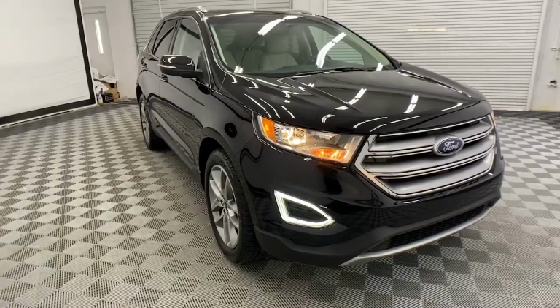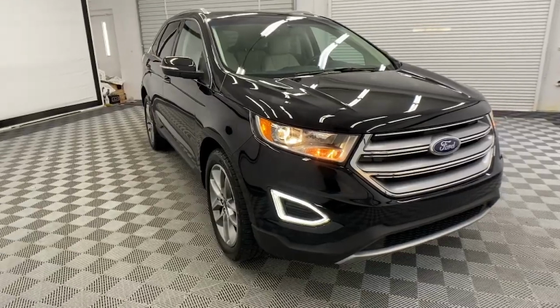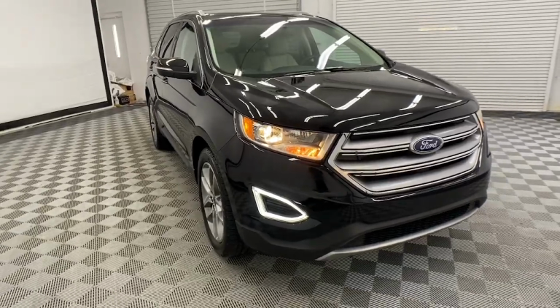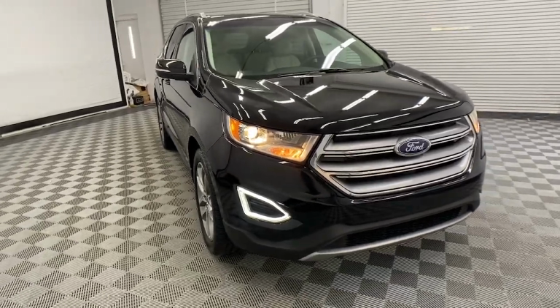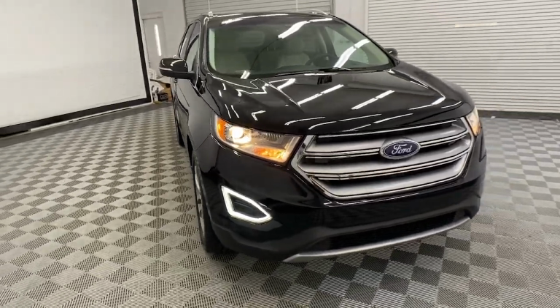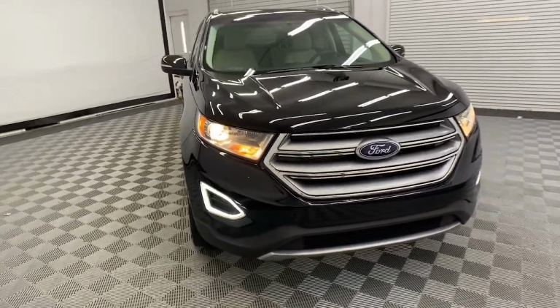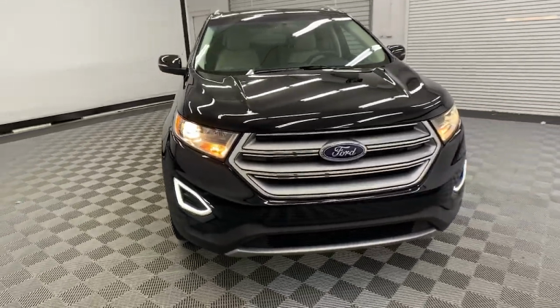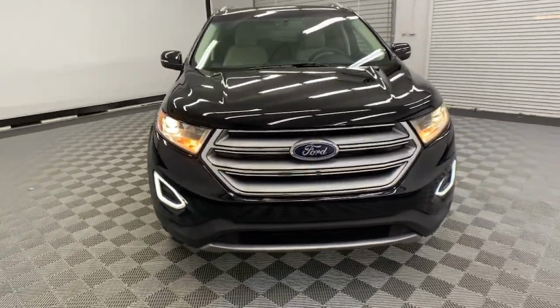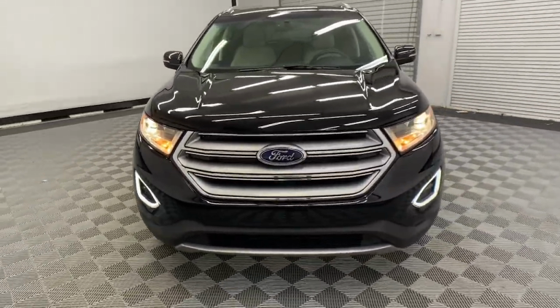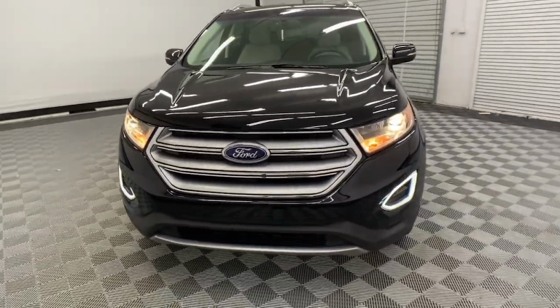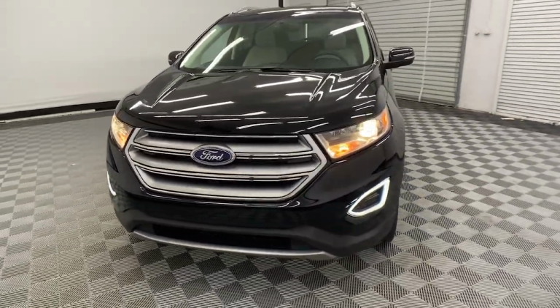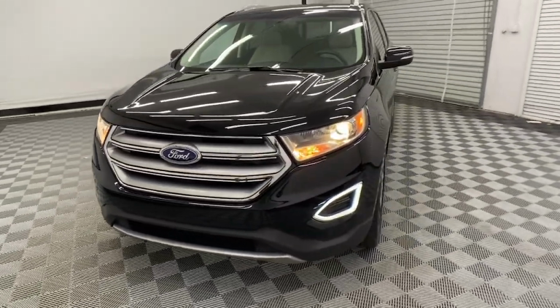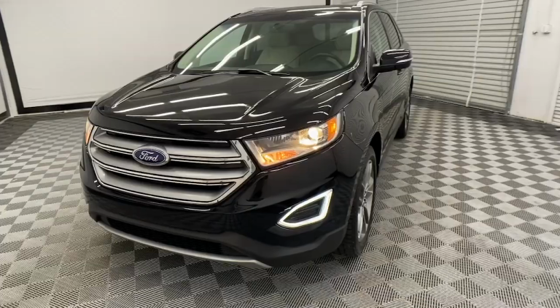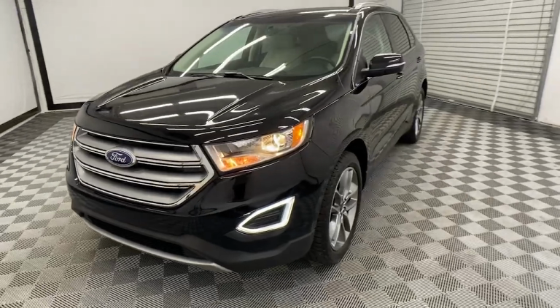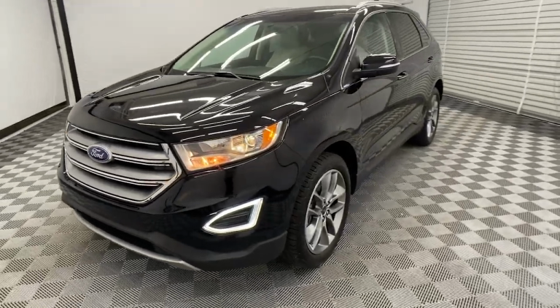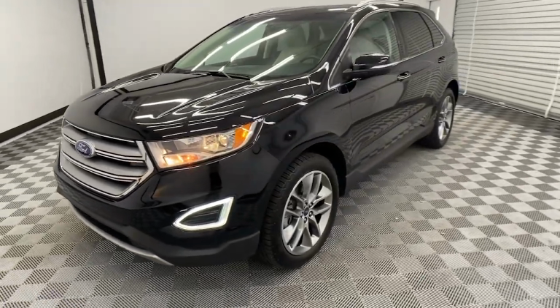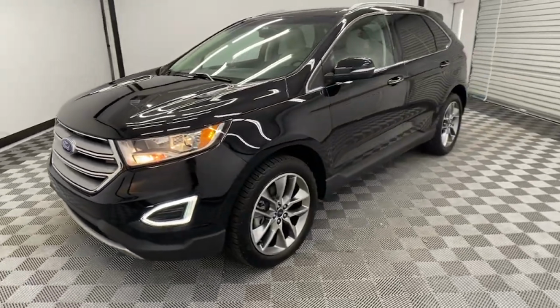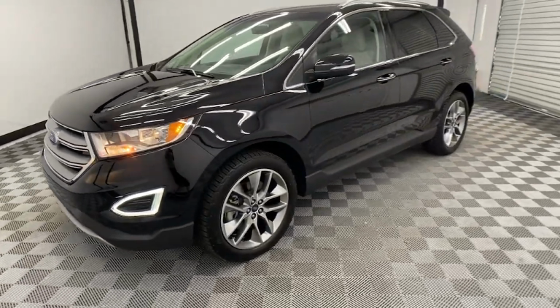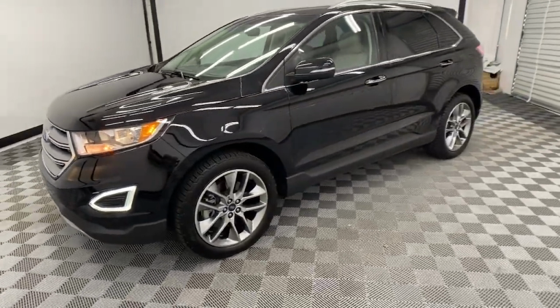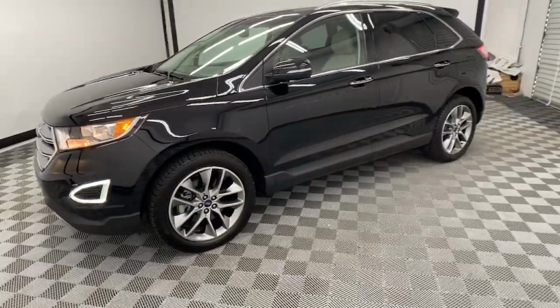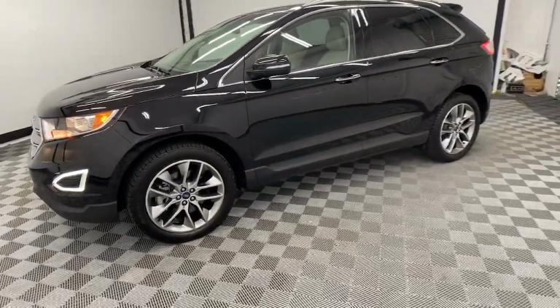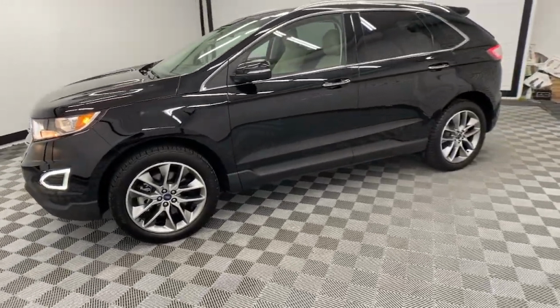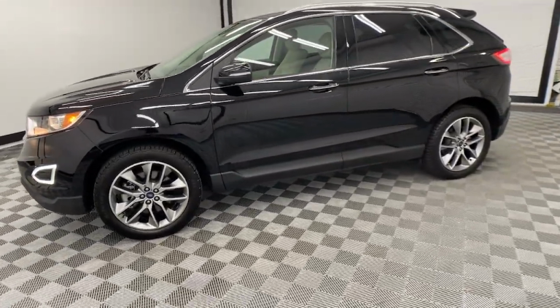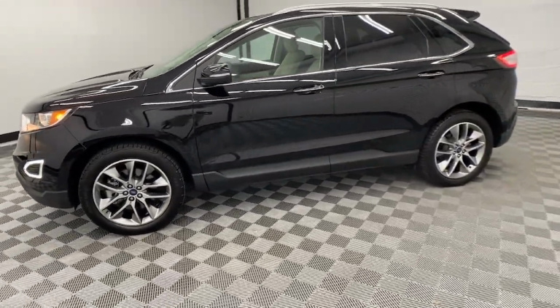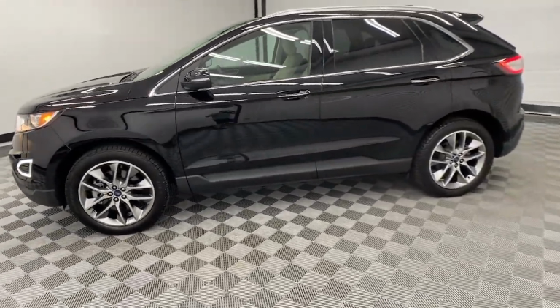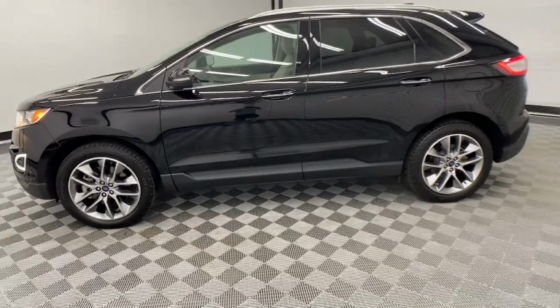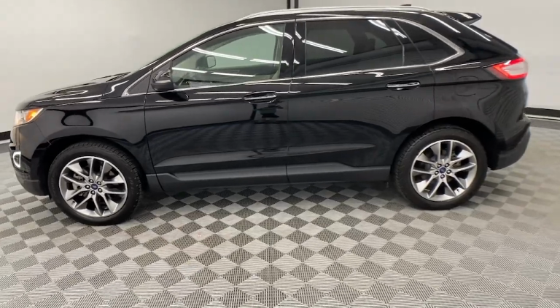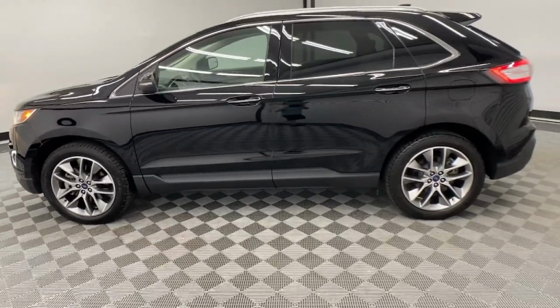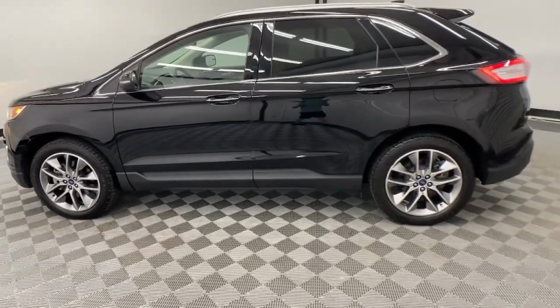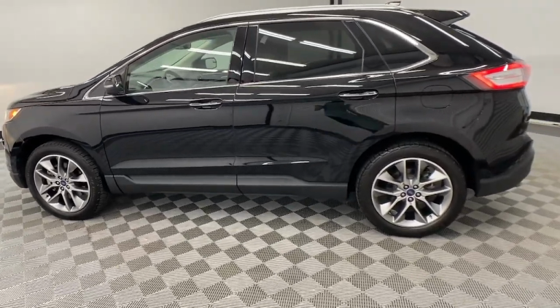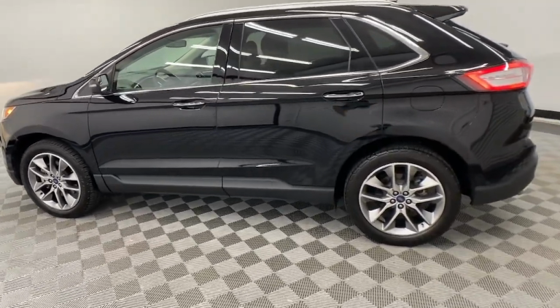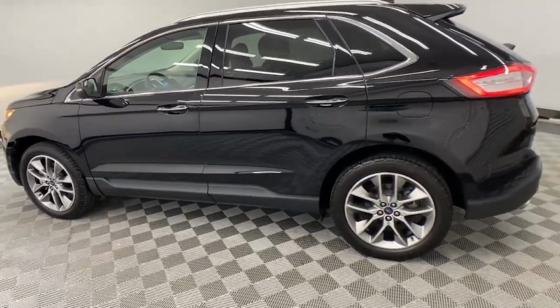Can you see yourself in the 2018 Ford Edge? With less than 60,000 miles on the odometer, this vehicle provides excellent value. Here's a powerful, attention-getting Ford Edge.